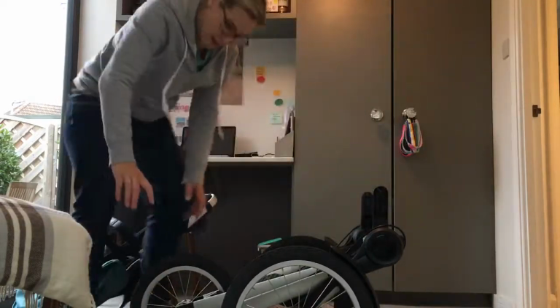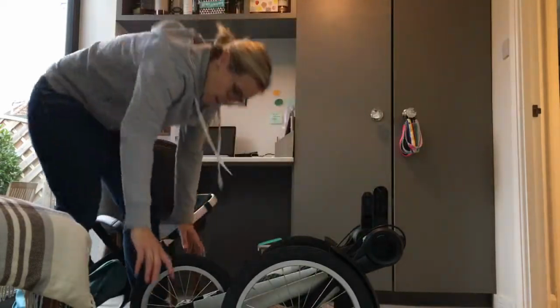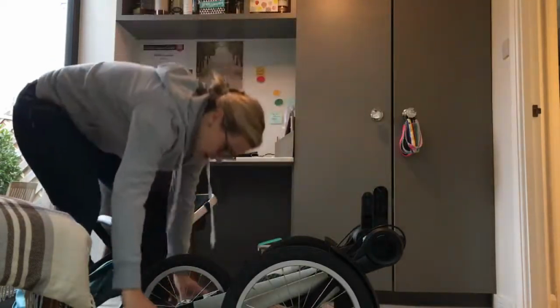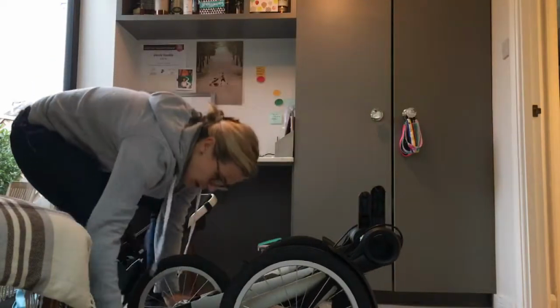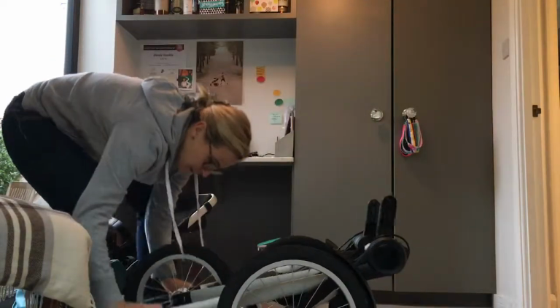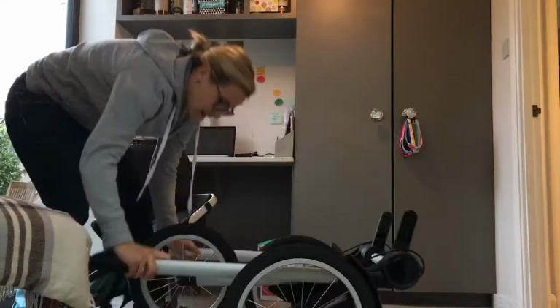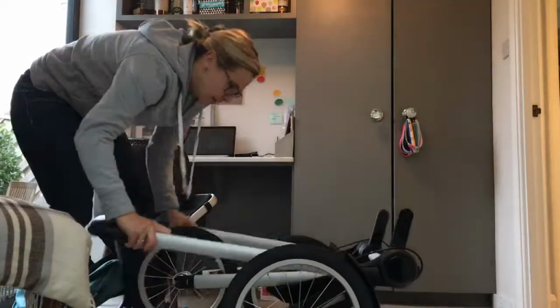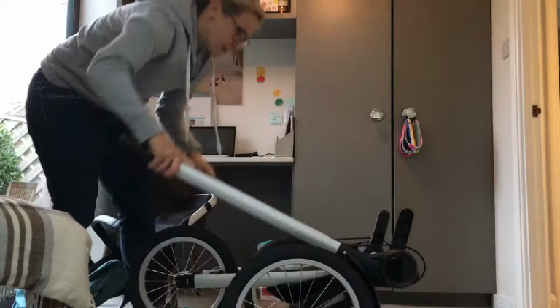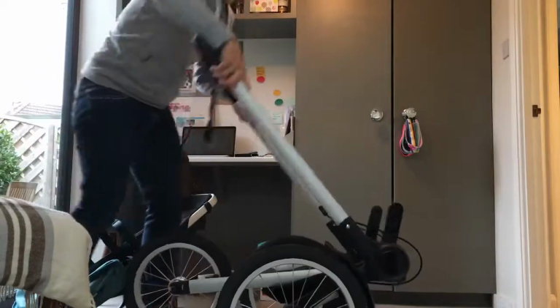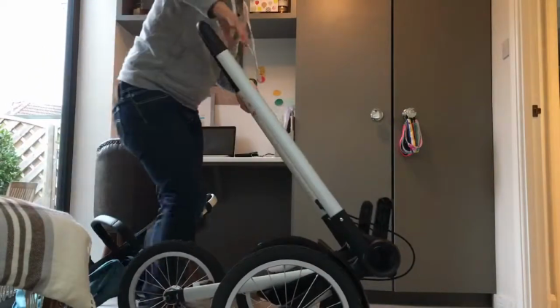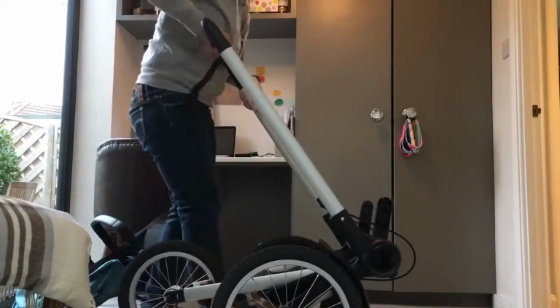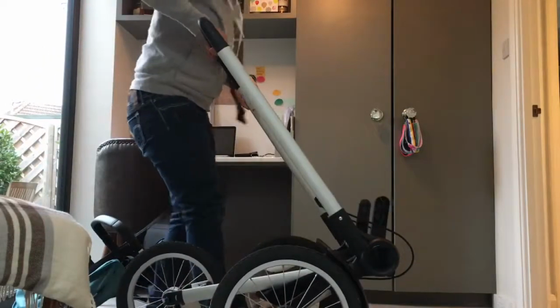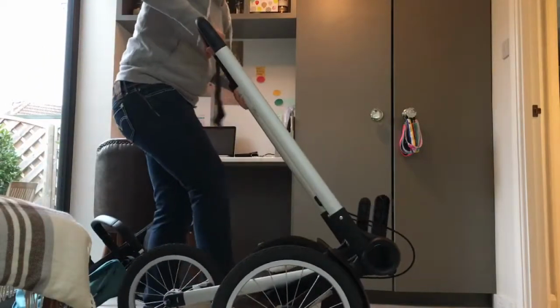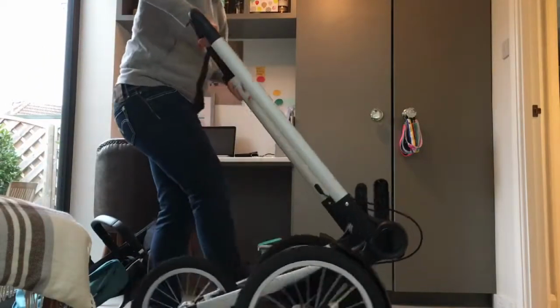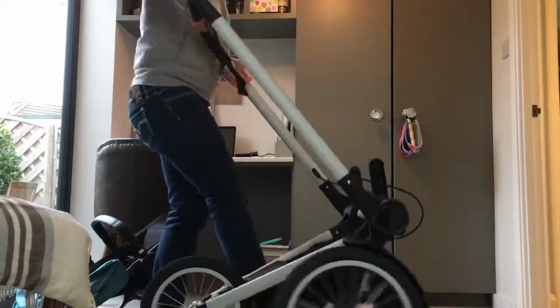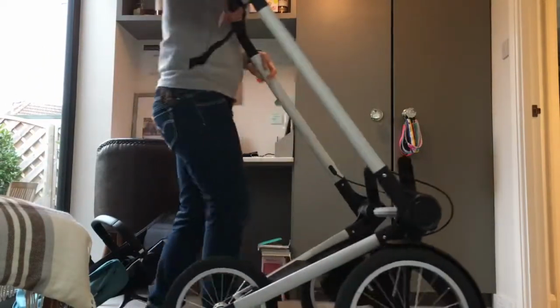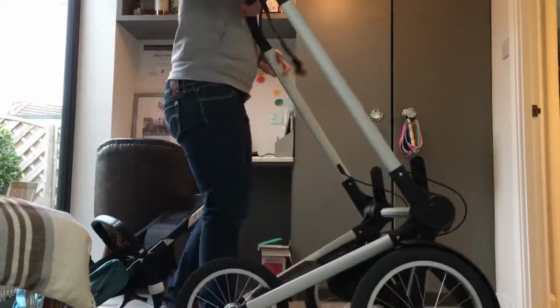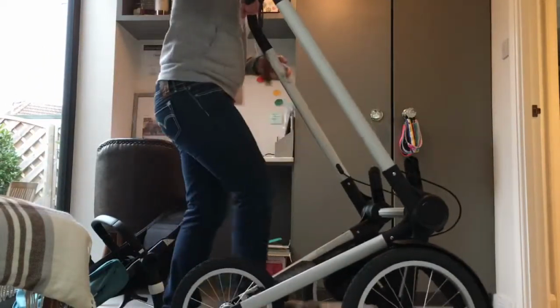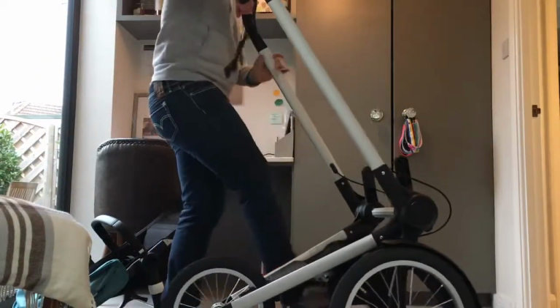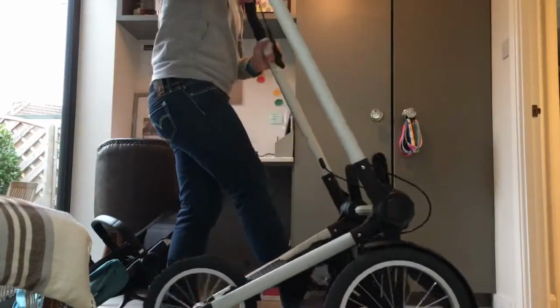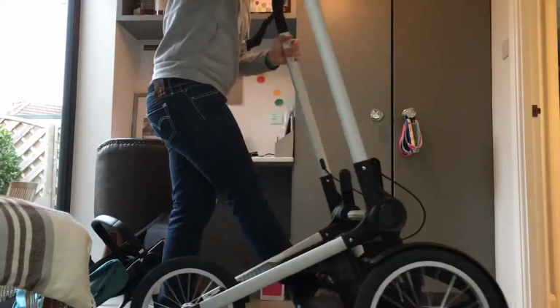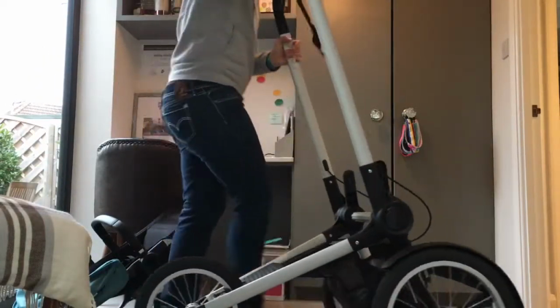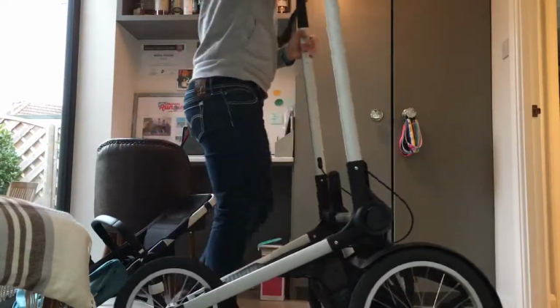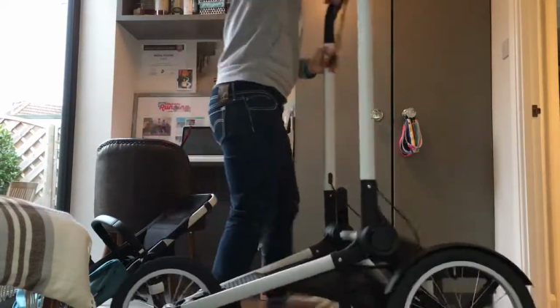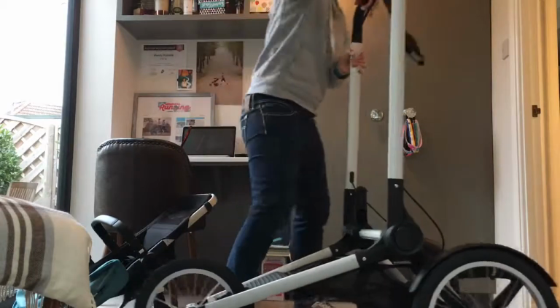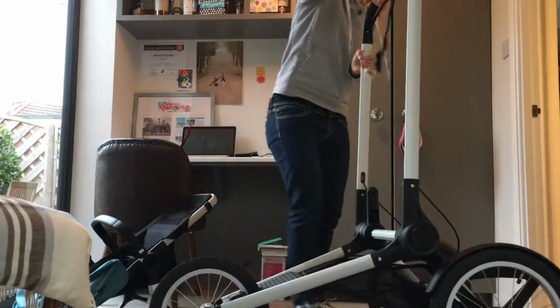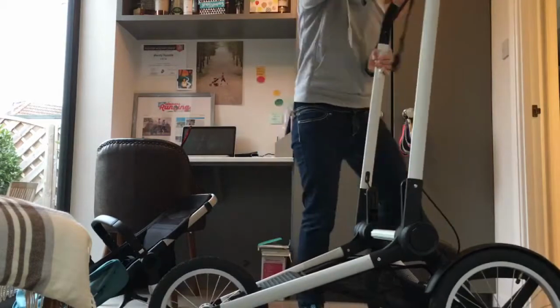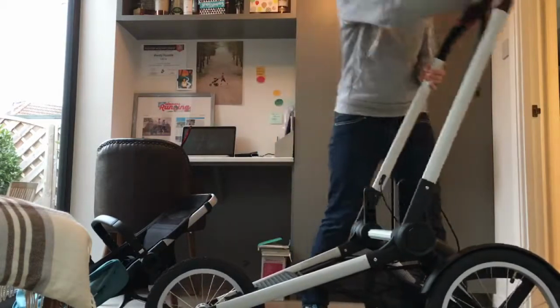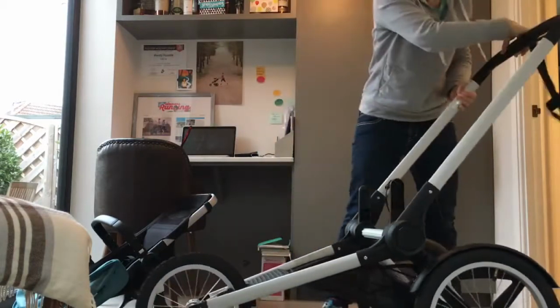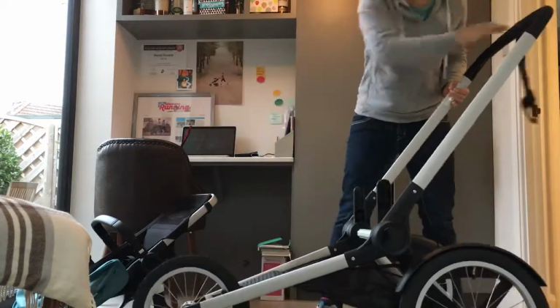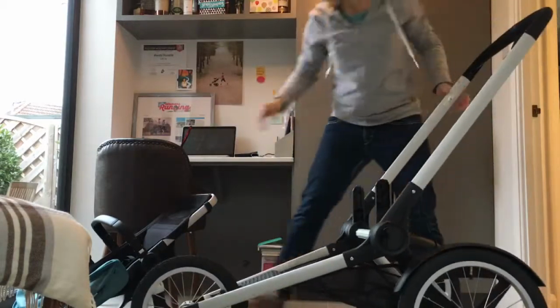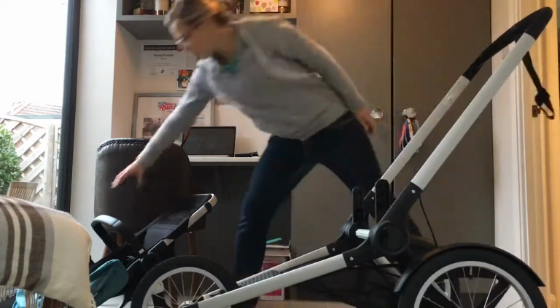And then to open it up again, lift these white bars, push that with your foot, and pull that over.